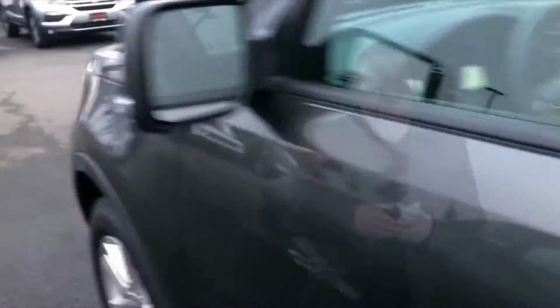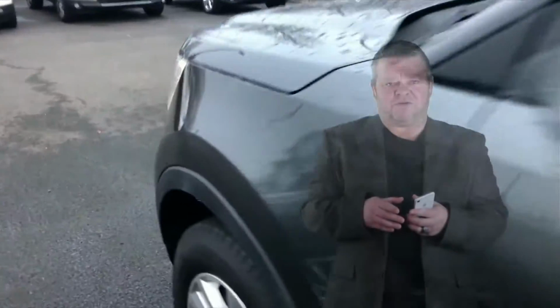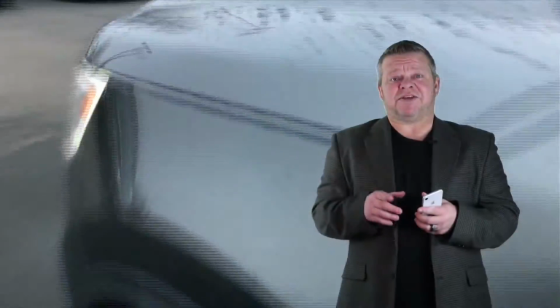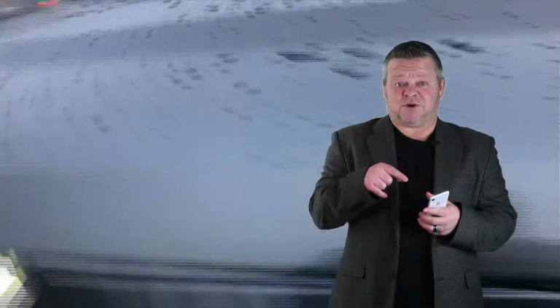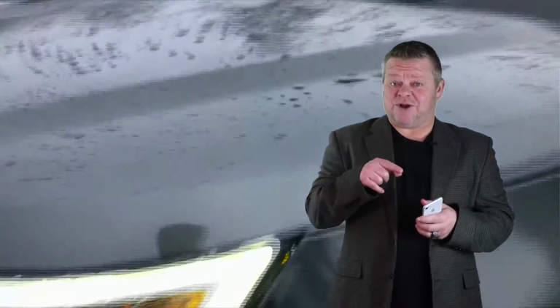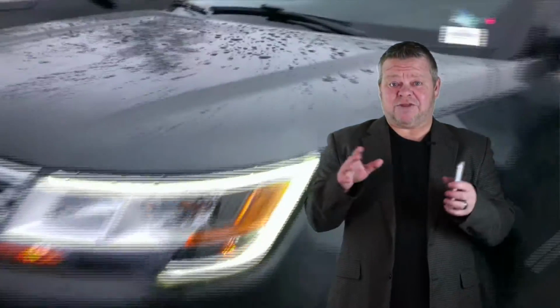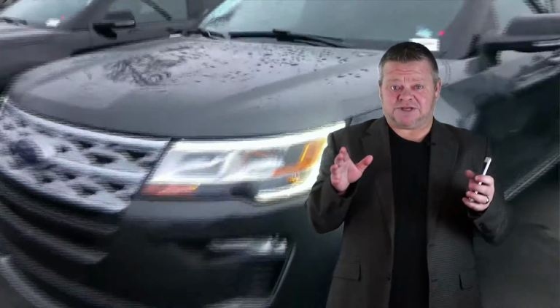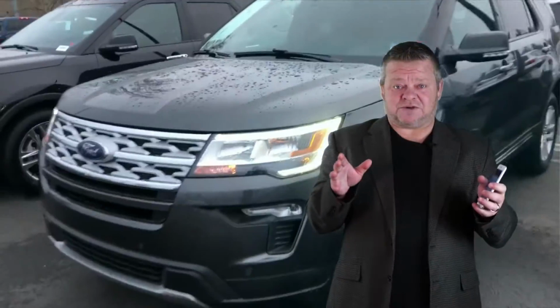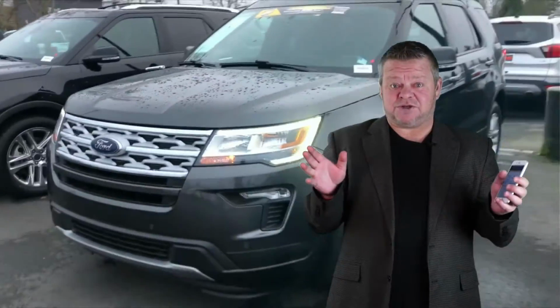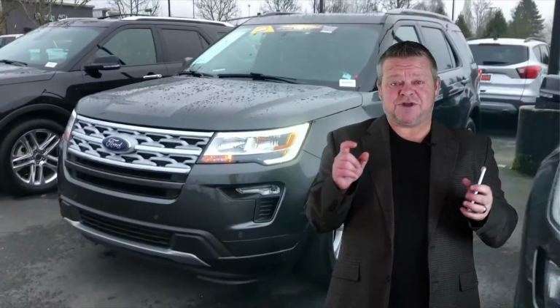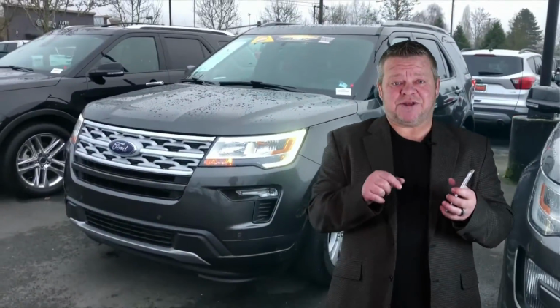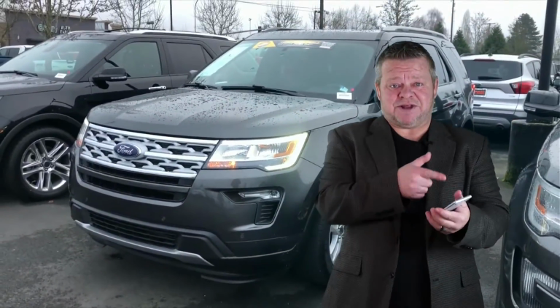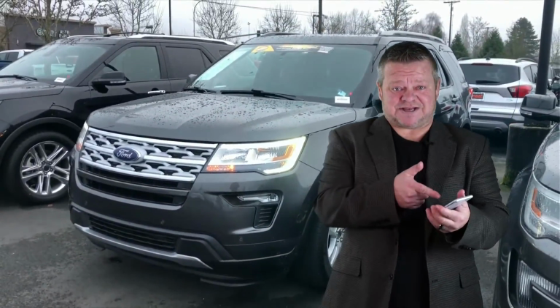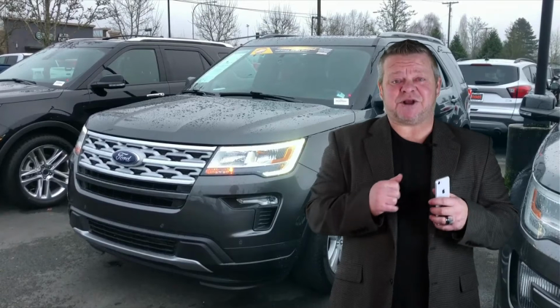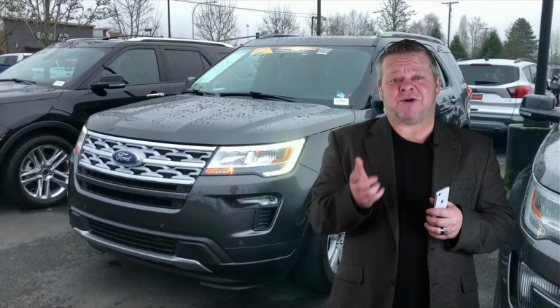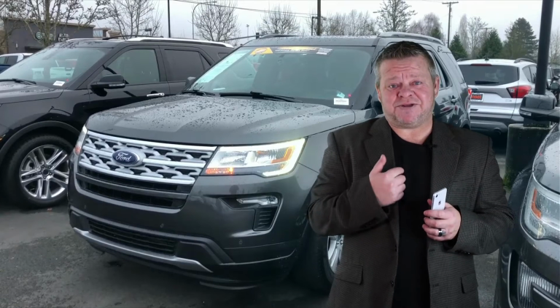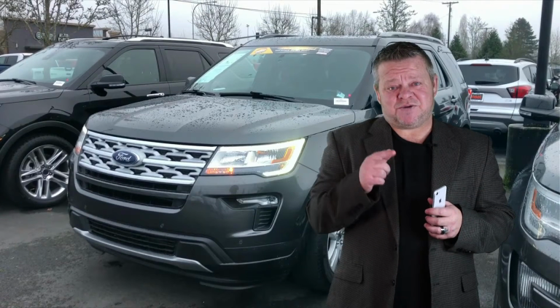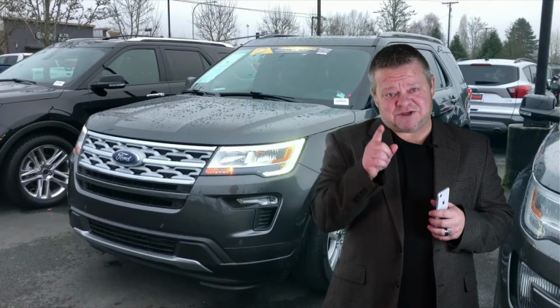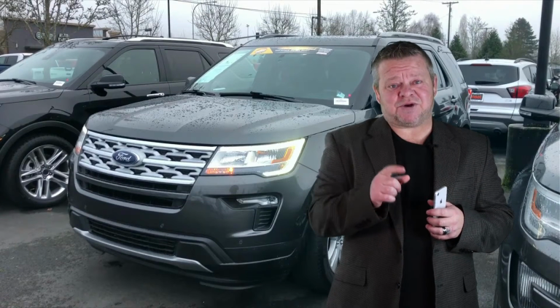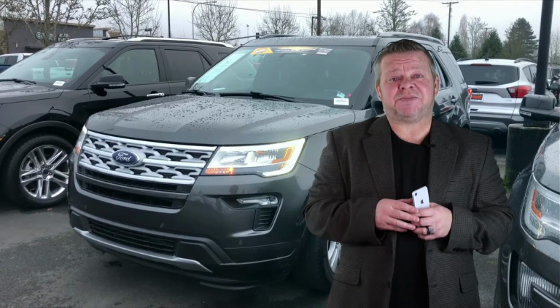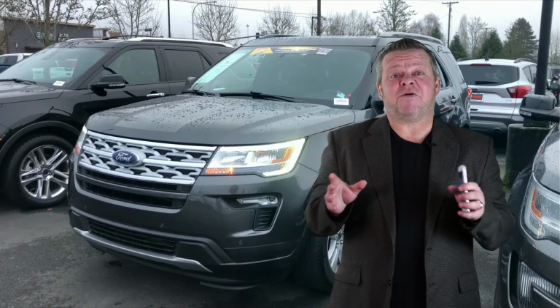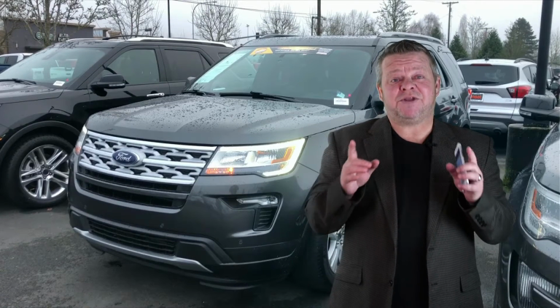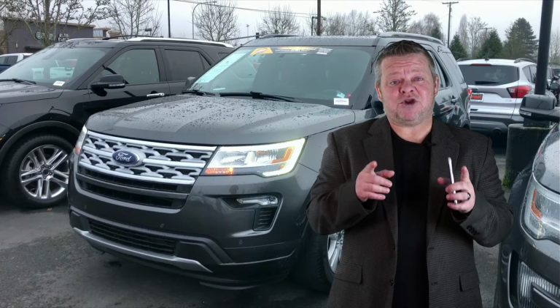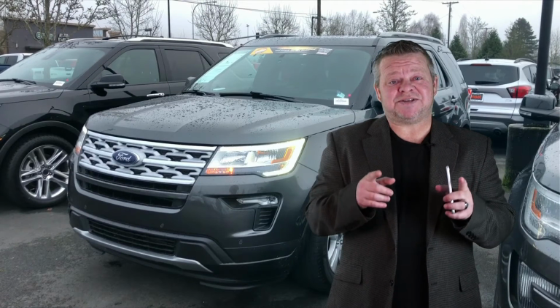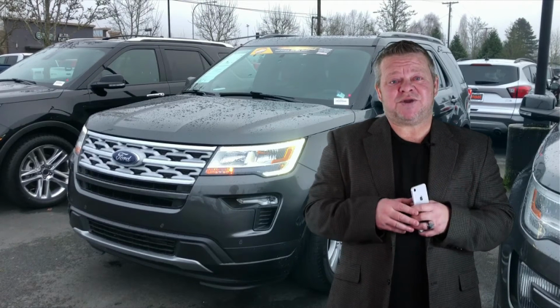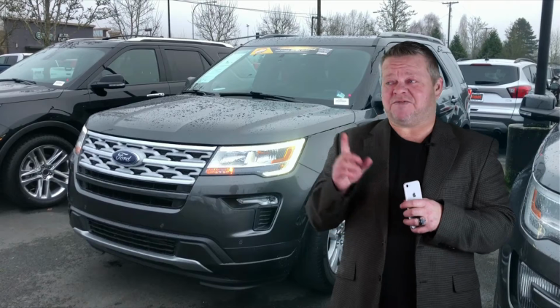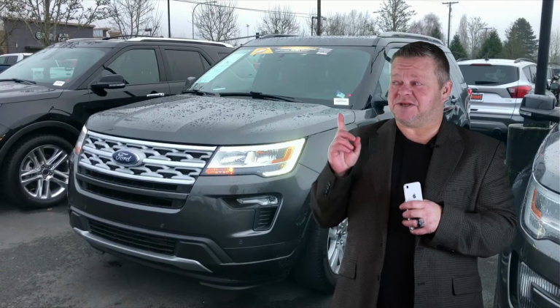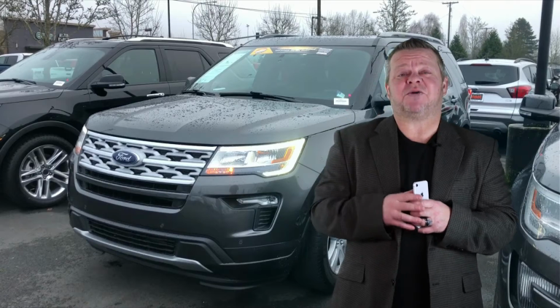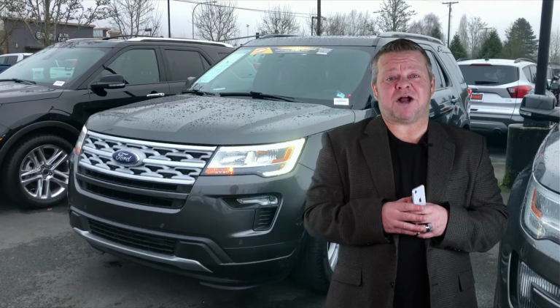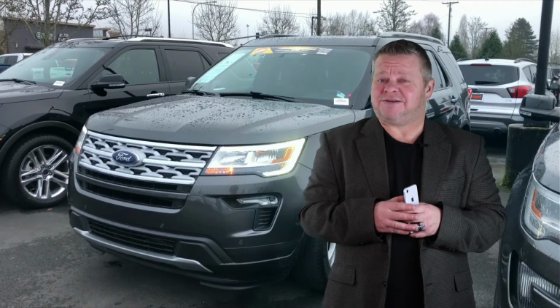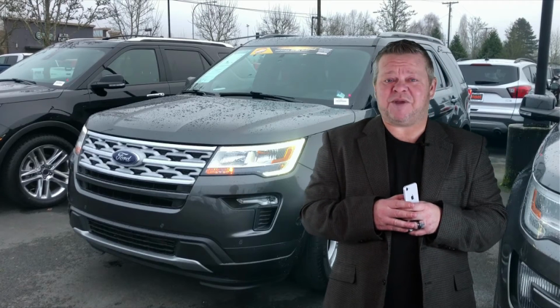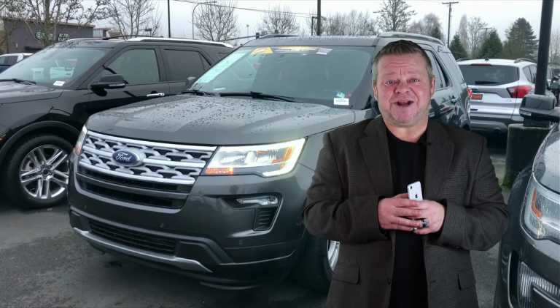For more information on this Explorer or any others in our inventory — it's huge — call us, email us, text us, or better yet come on down. We'd like to meet you in person and hopefully earn your business. We hope you've enjoyed this virtual video walk-around. Make it a great day.